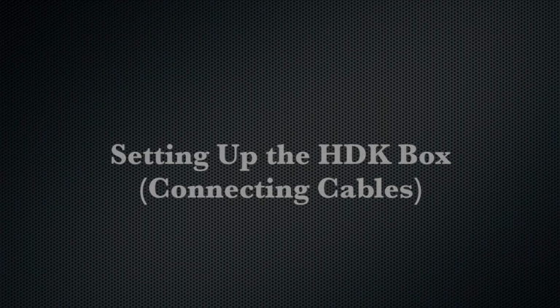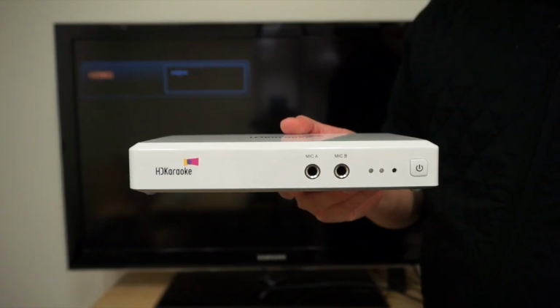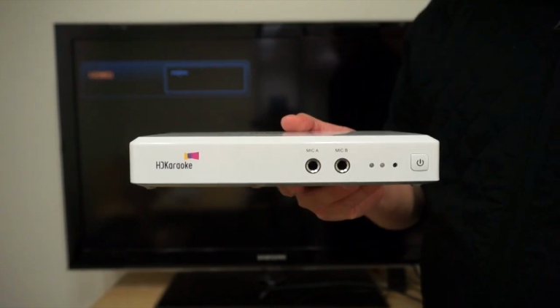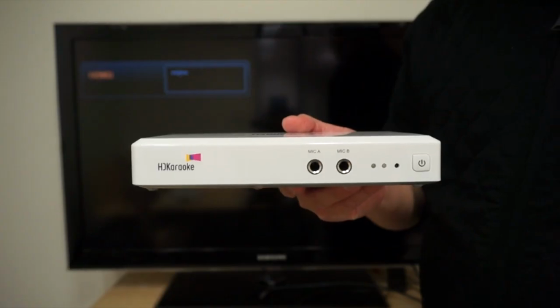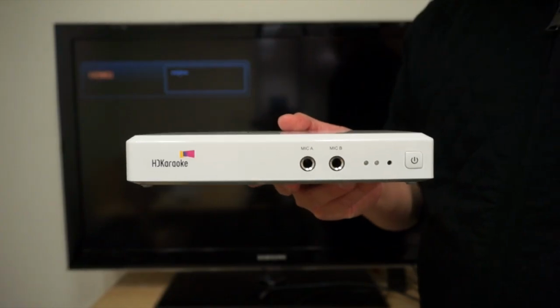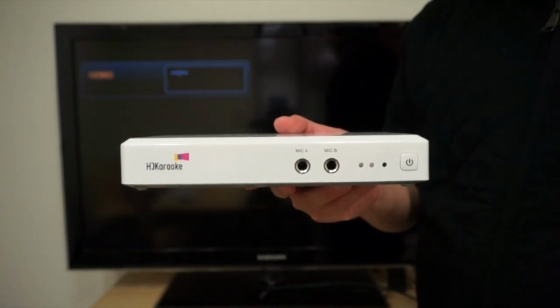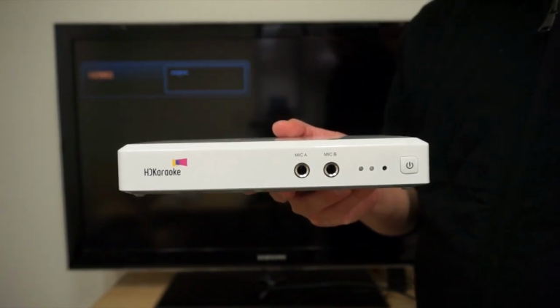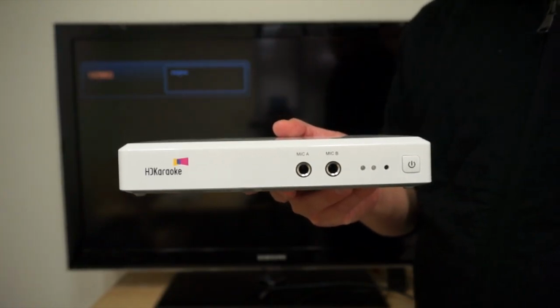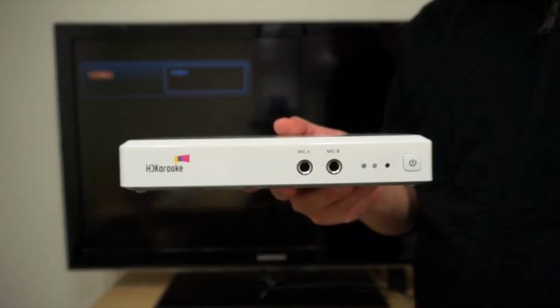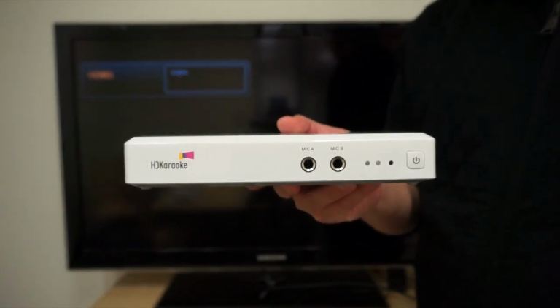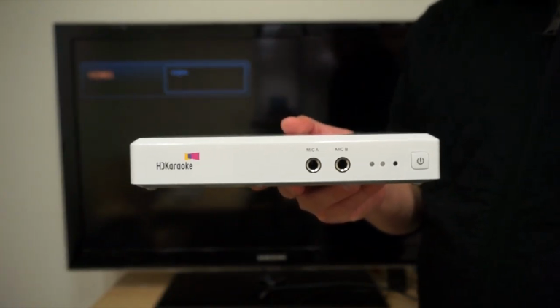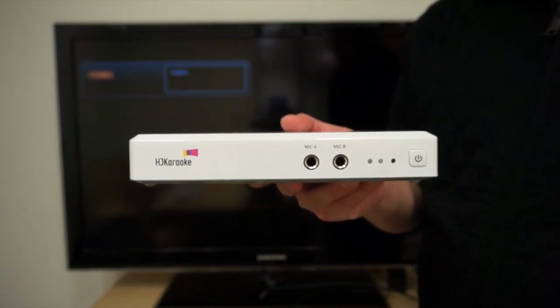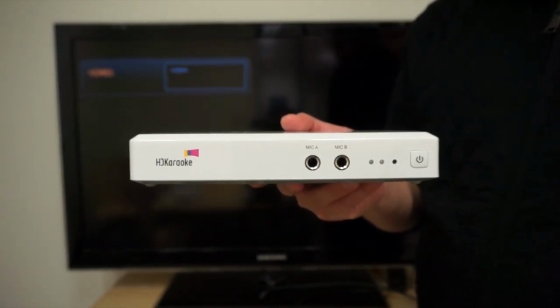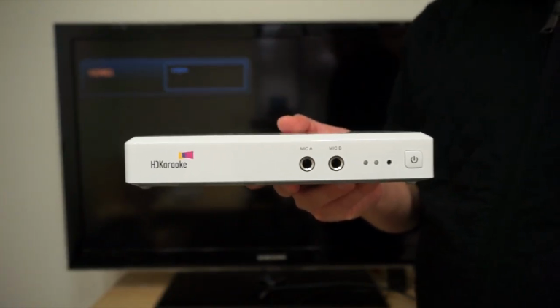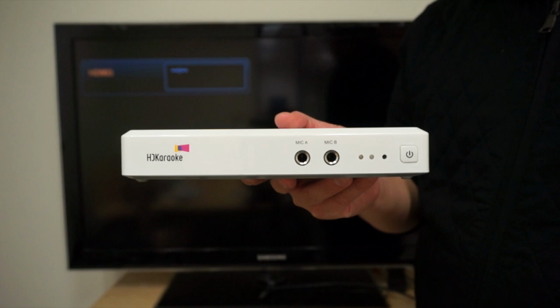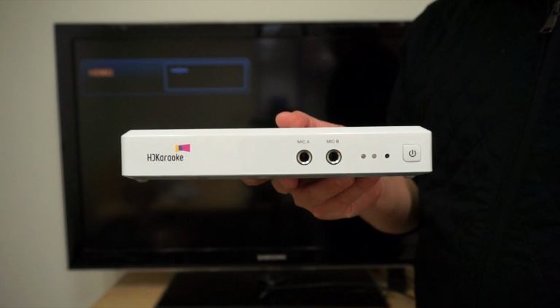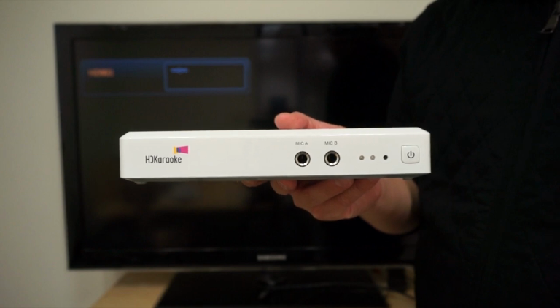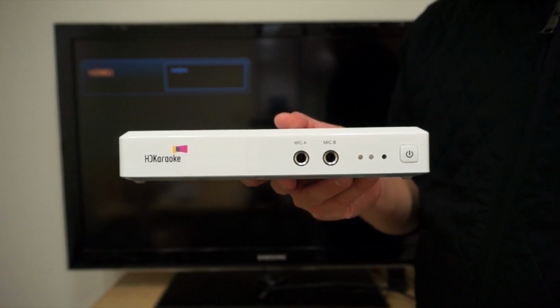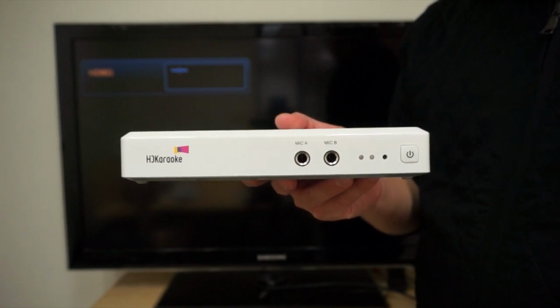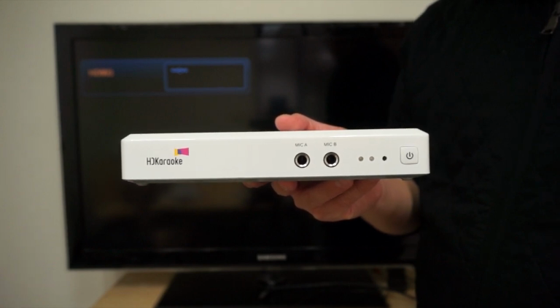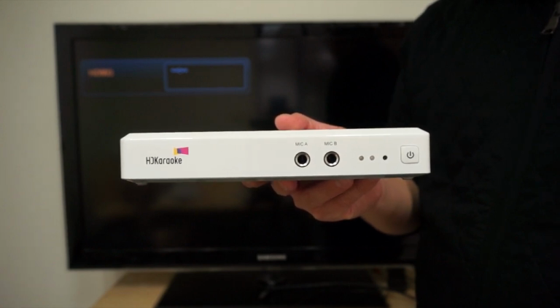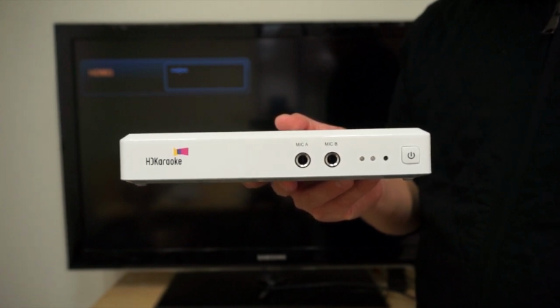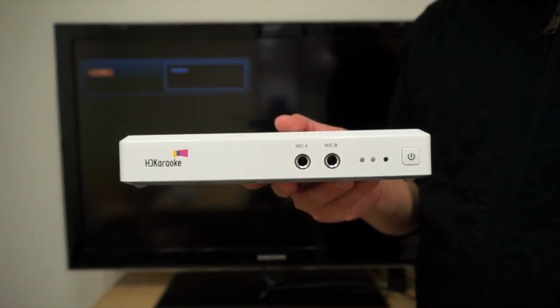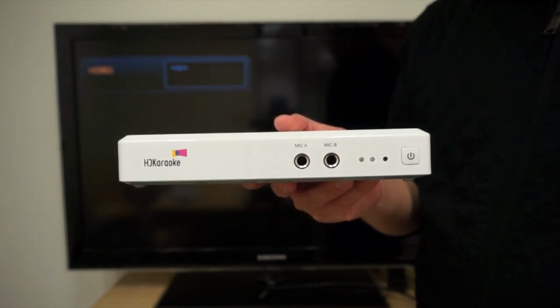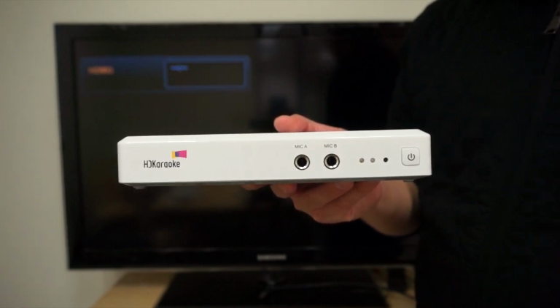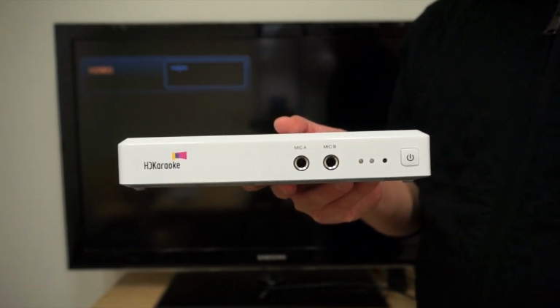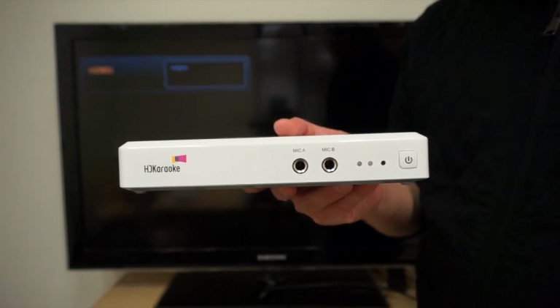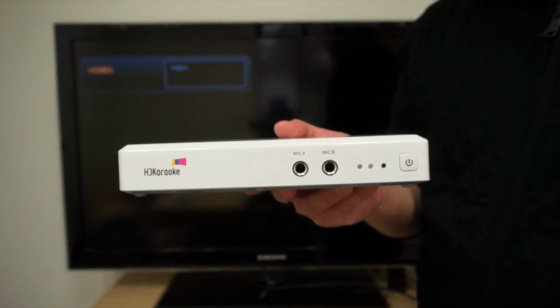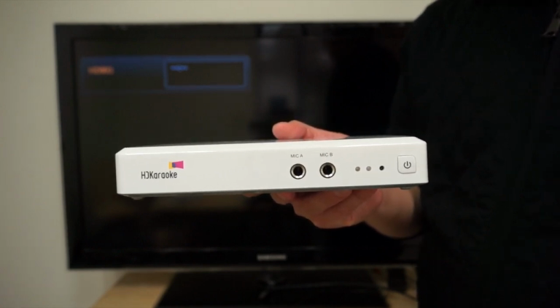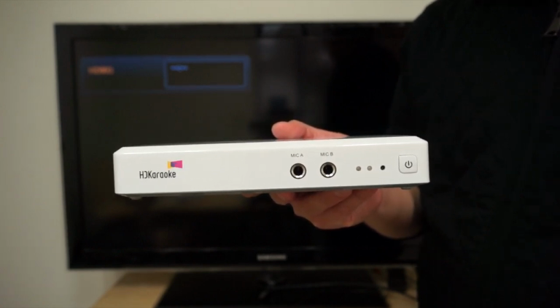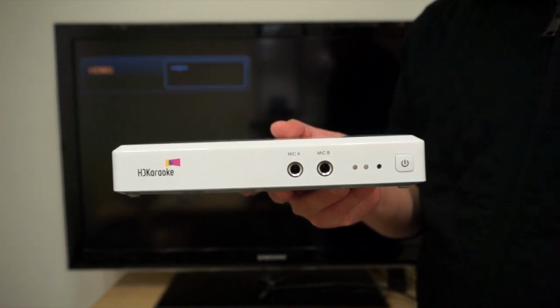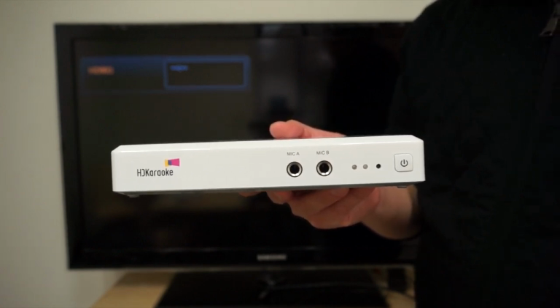Setting up the HDK box is extremely easy. You only need to plug in two cables and a USB WiFi adapter to get the party started.